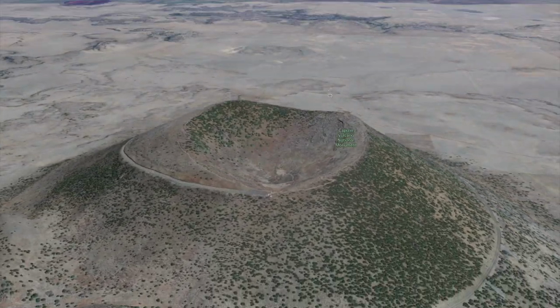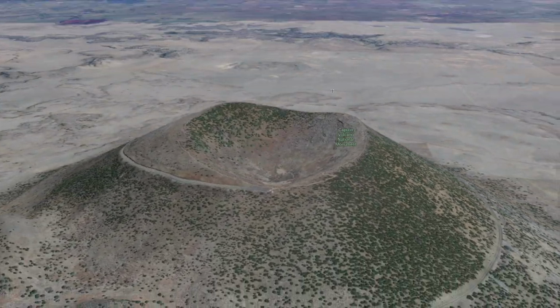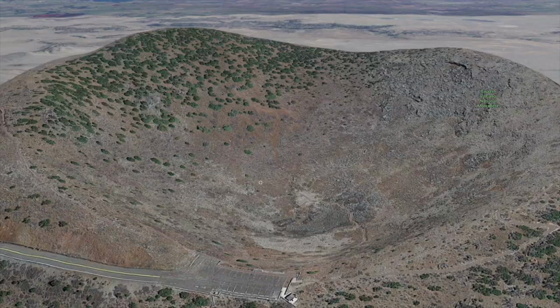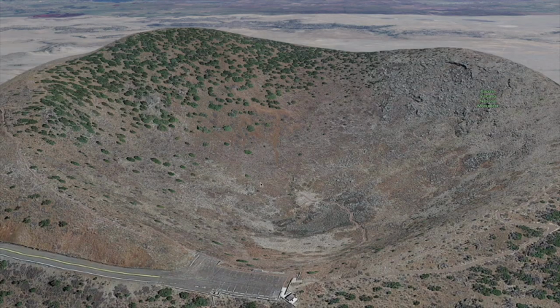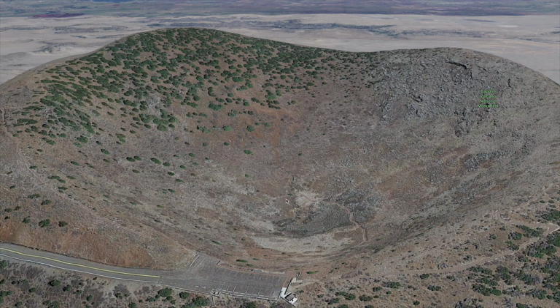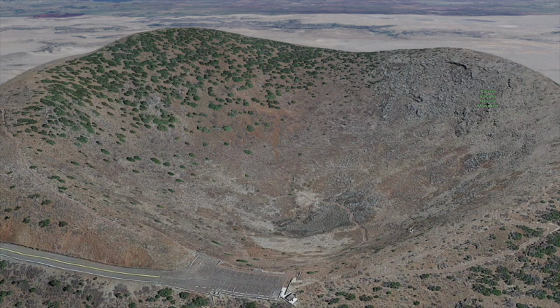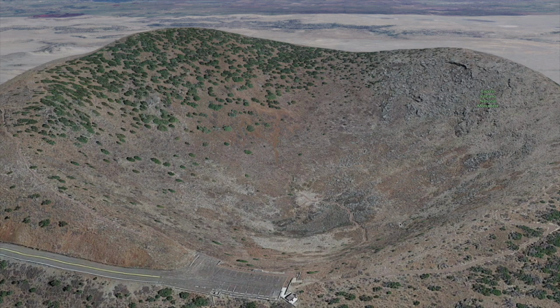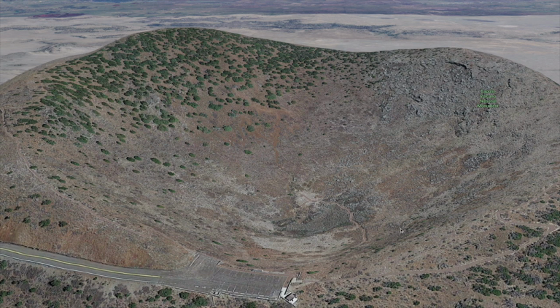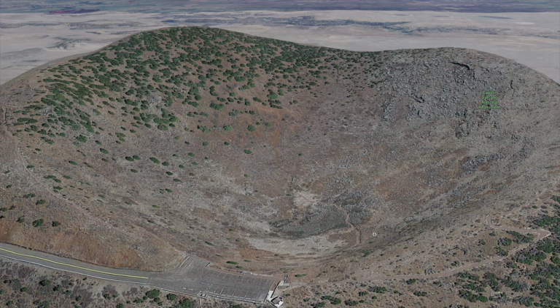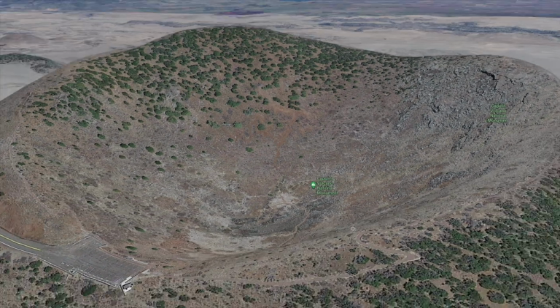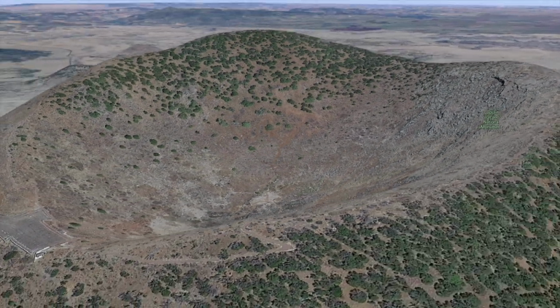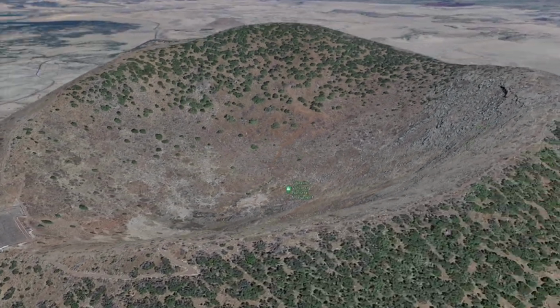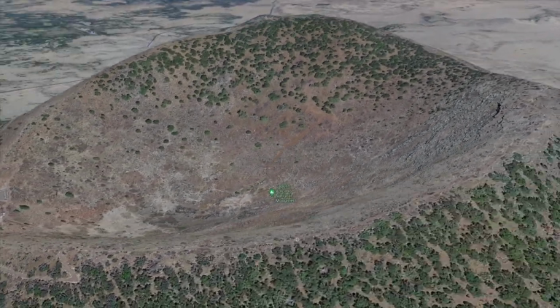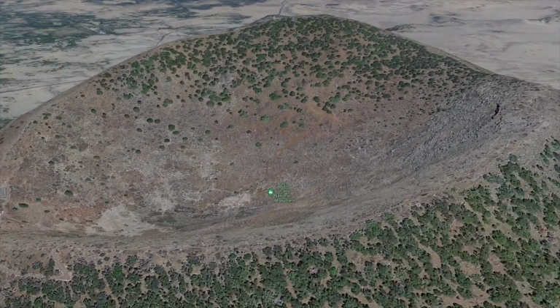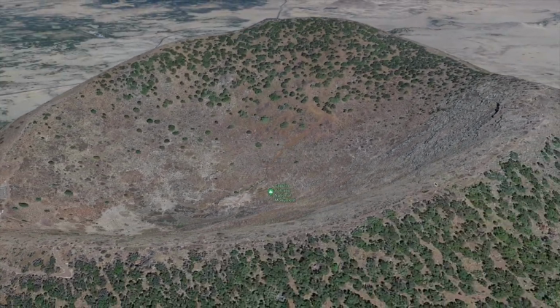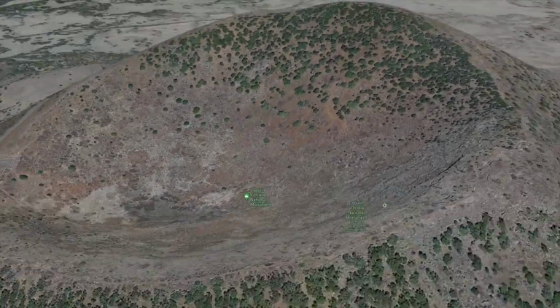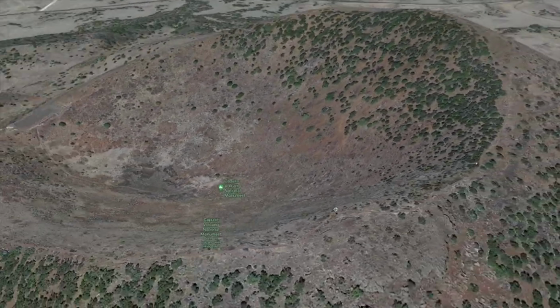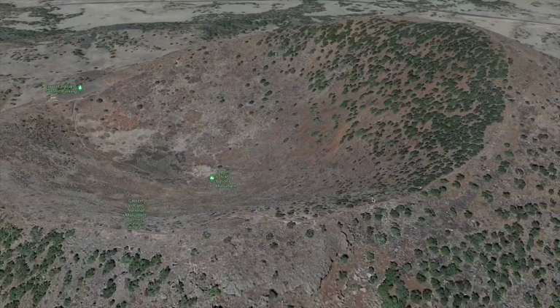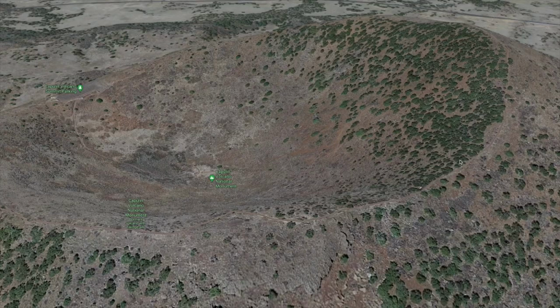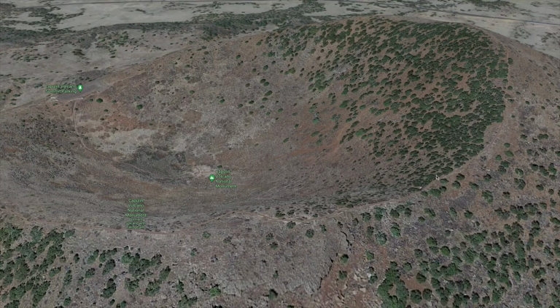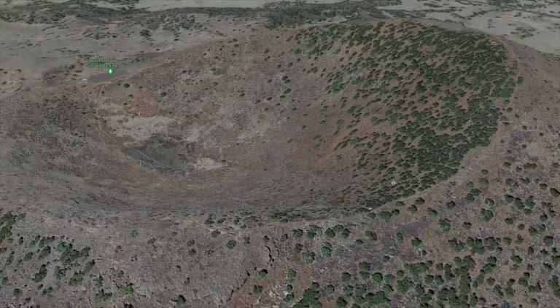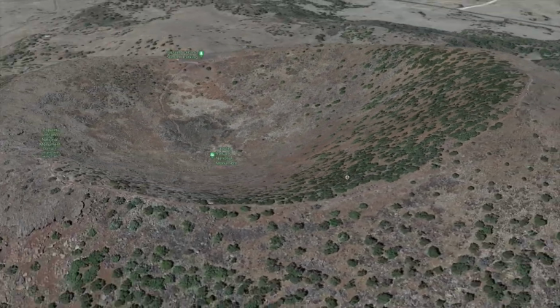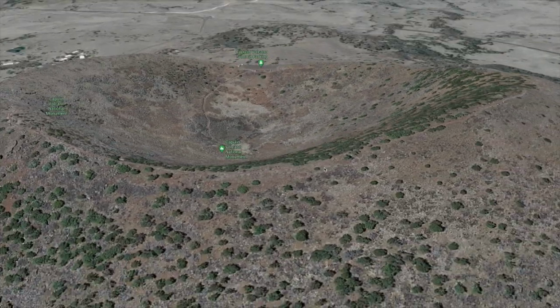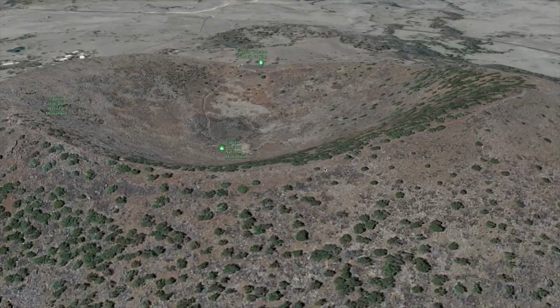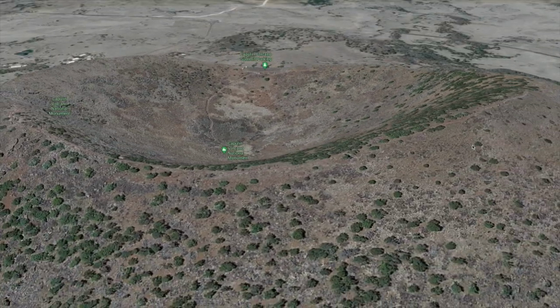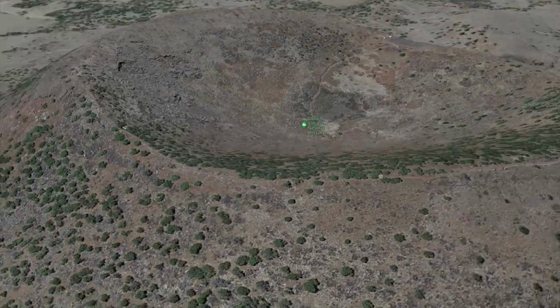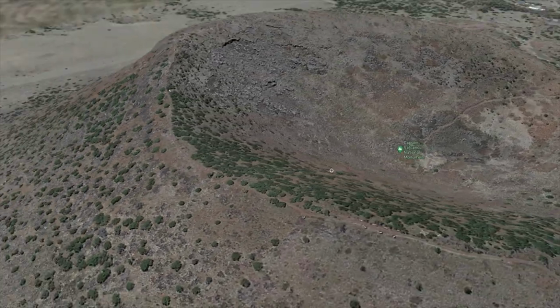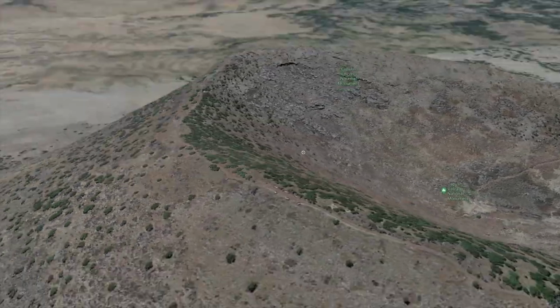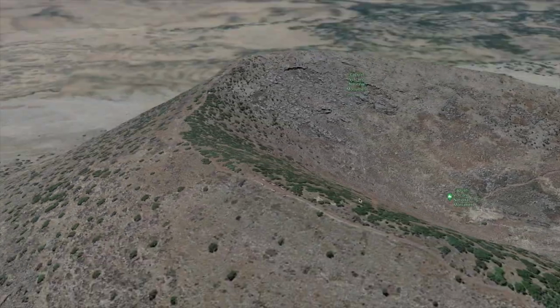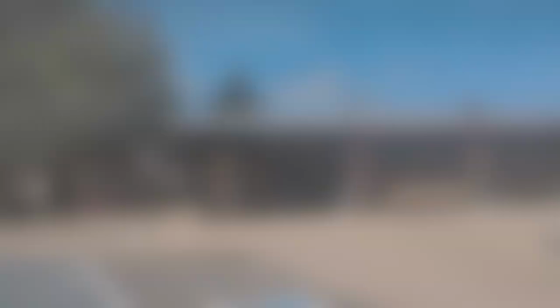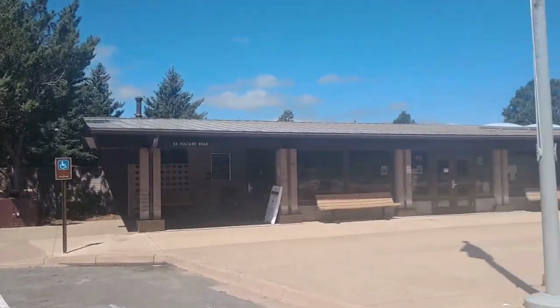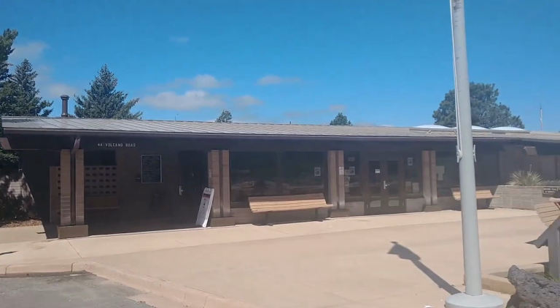There are two trail options once you reach the parking lot. You can hike down to the center of the volcano, like what we're going to do for our video today, or you can take the one-mile rim trail which will have about a 300-foot elevation gain and take about 45 minutes to complete.